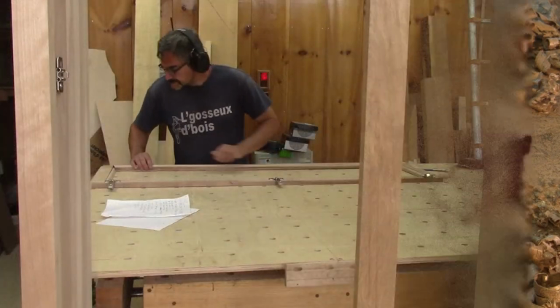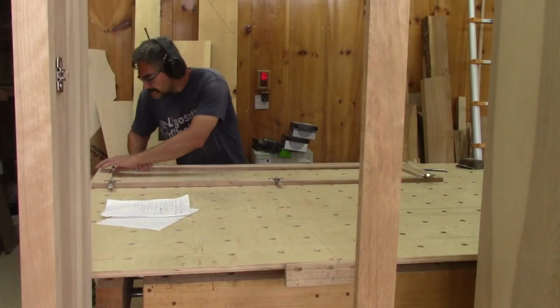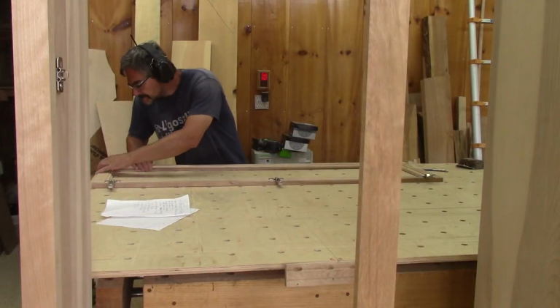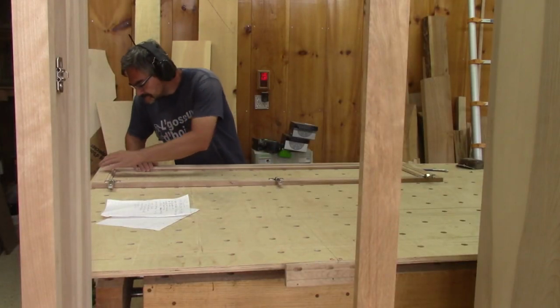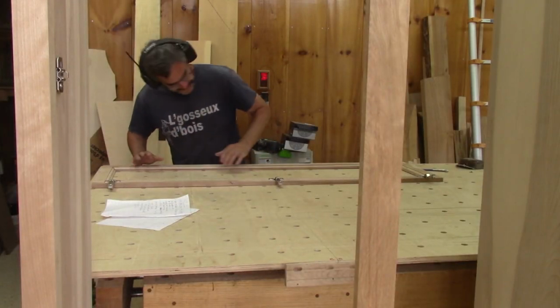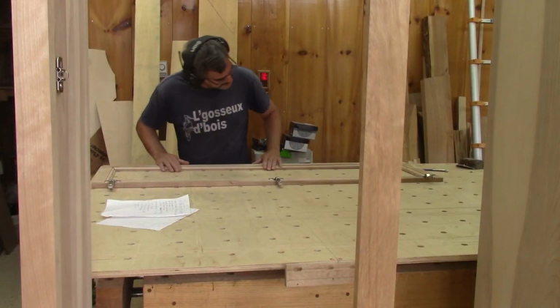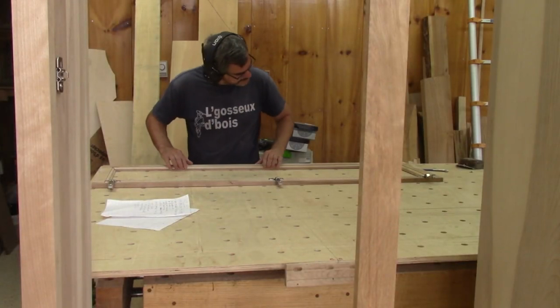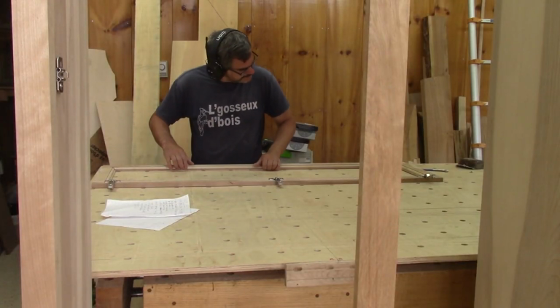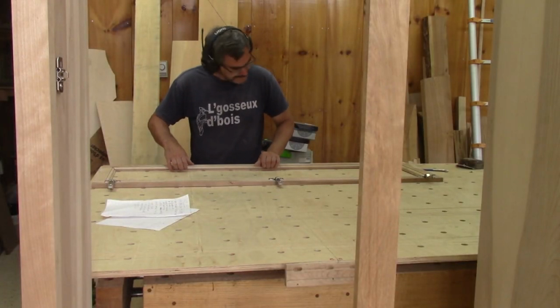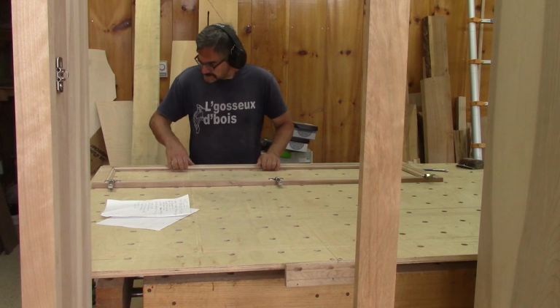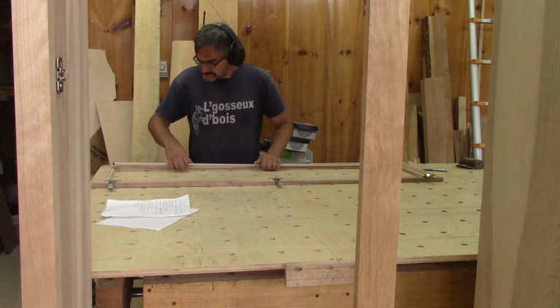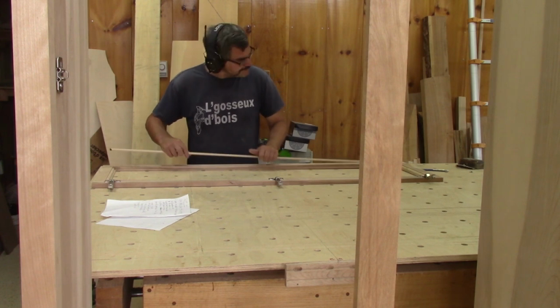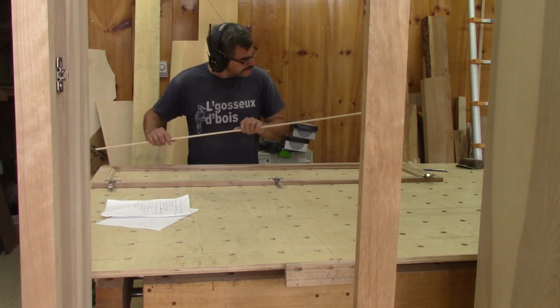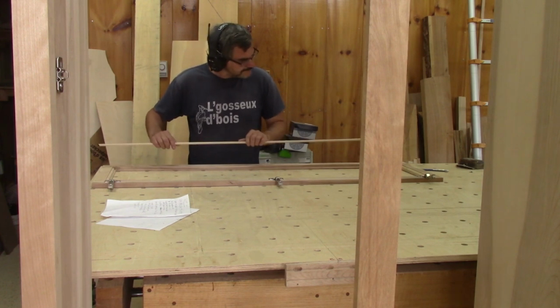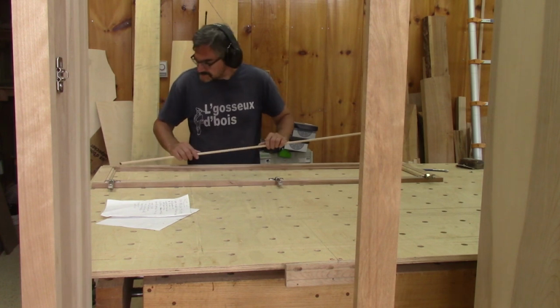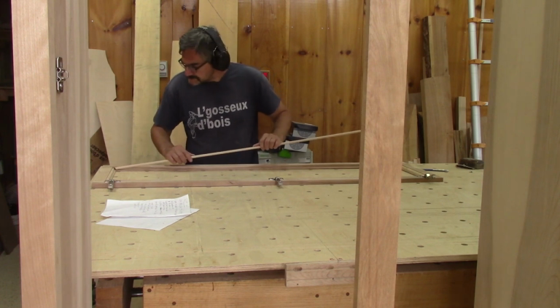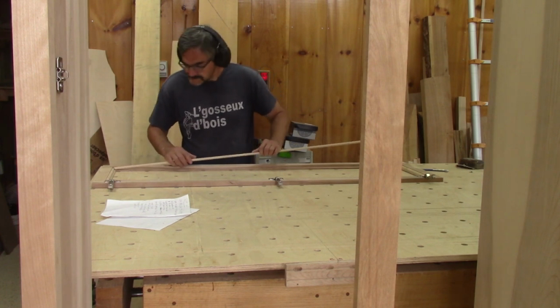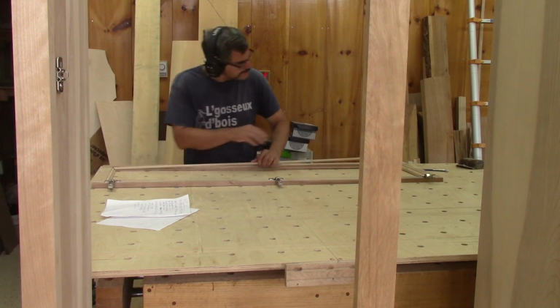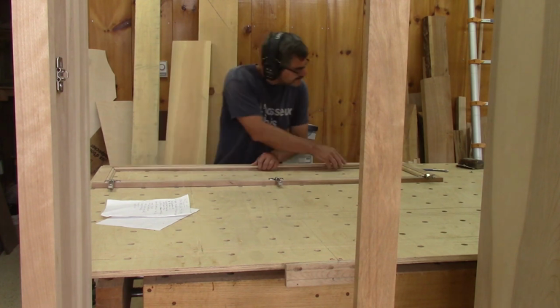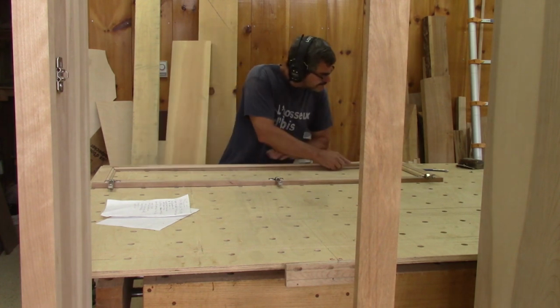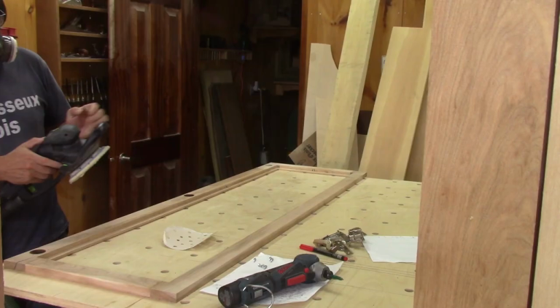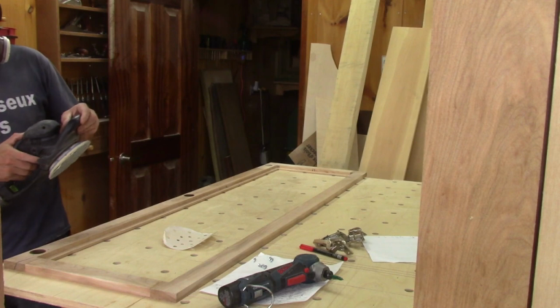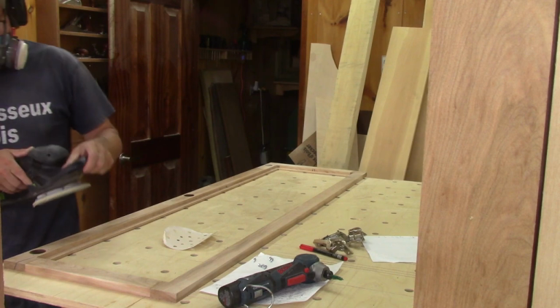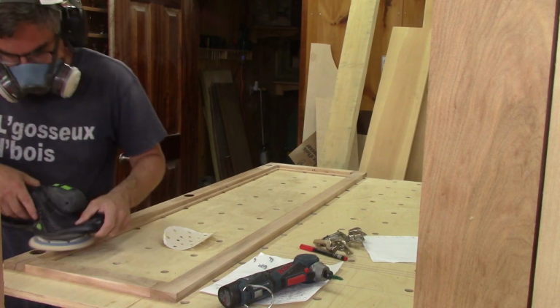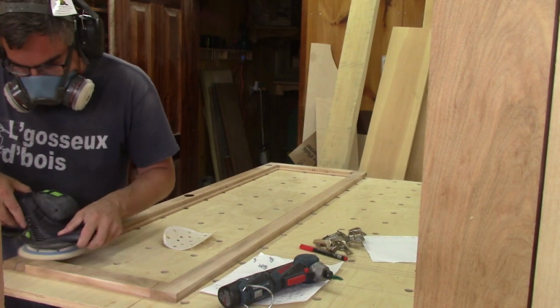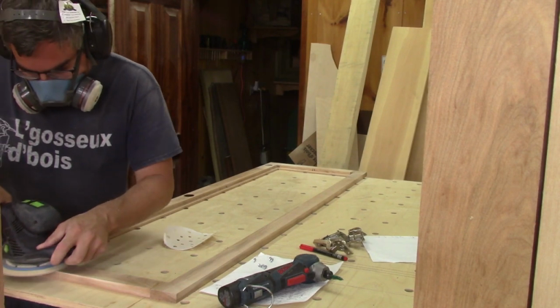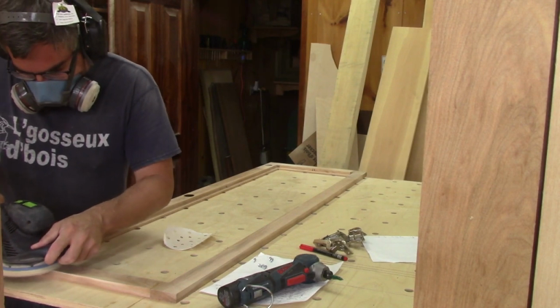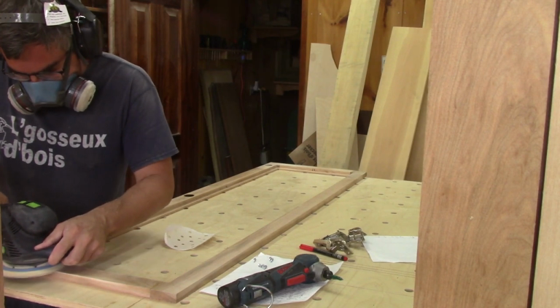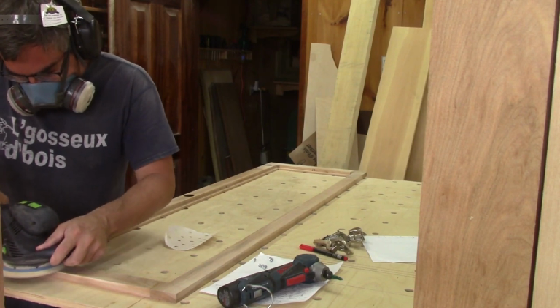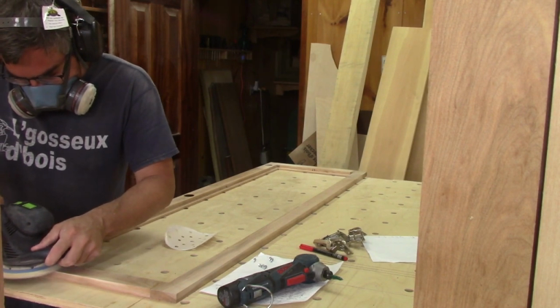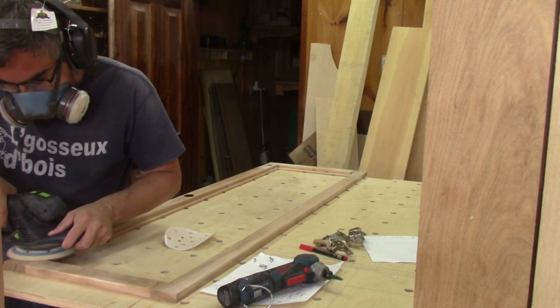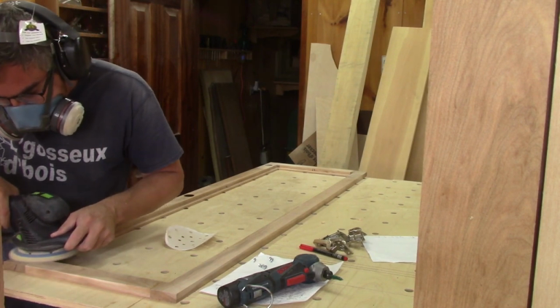I finished part four by making all the door's moldings. Now I have to finish the bookcase. Even if the moldings are done, the doors still need a bit of sanding.